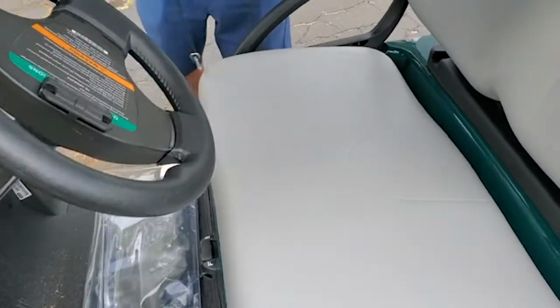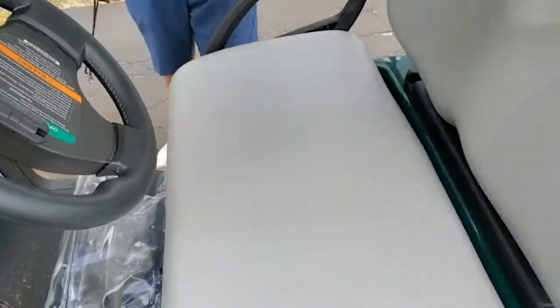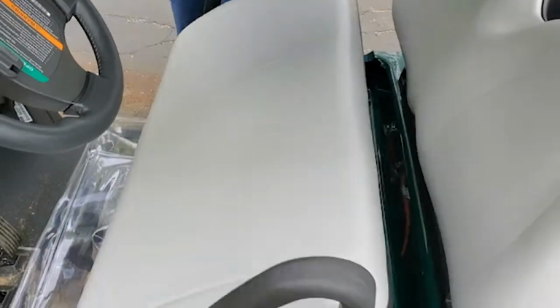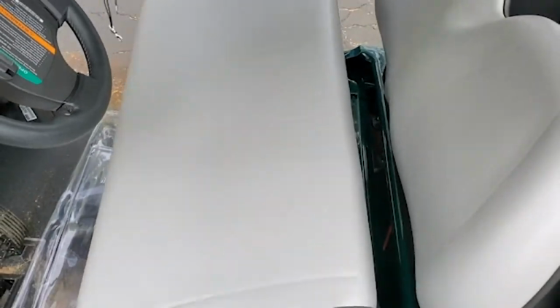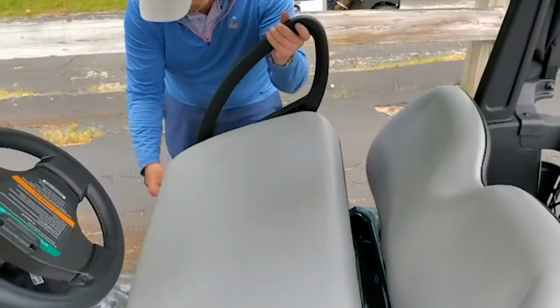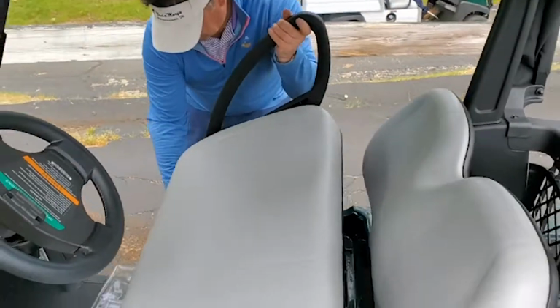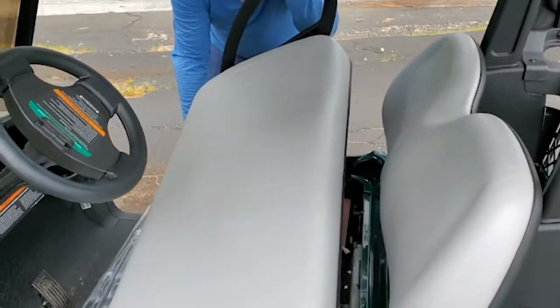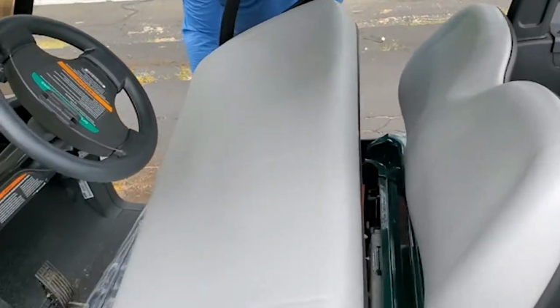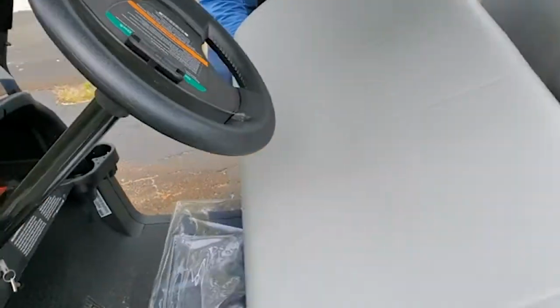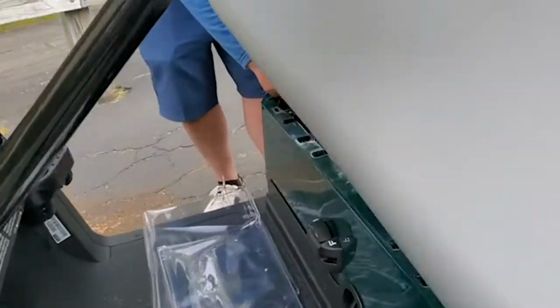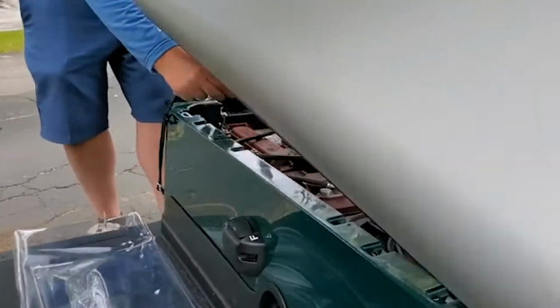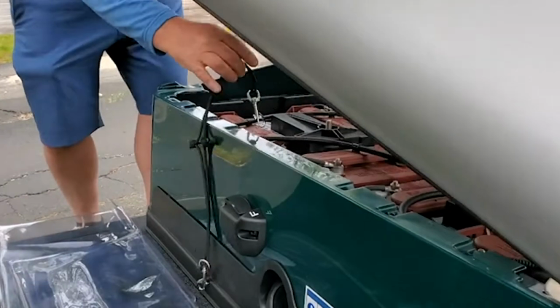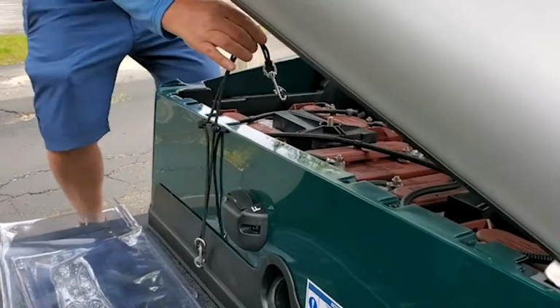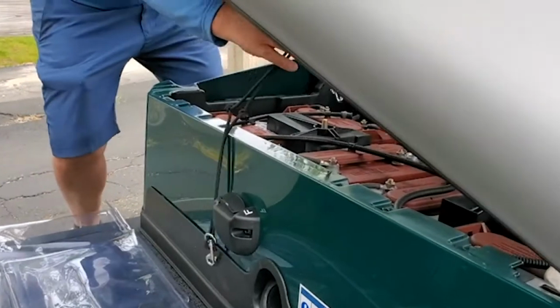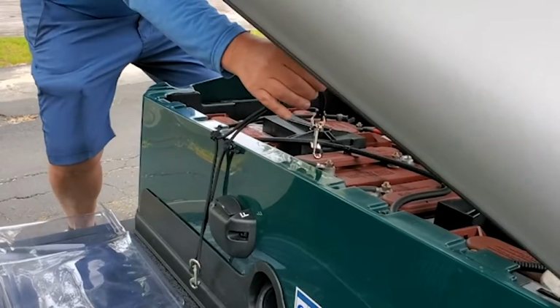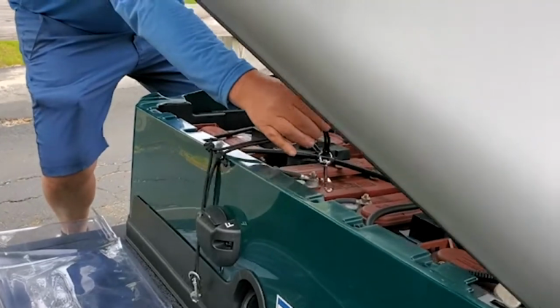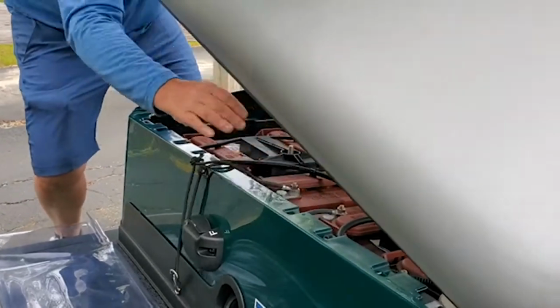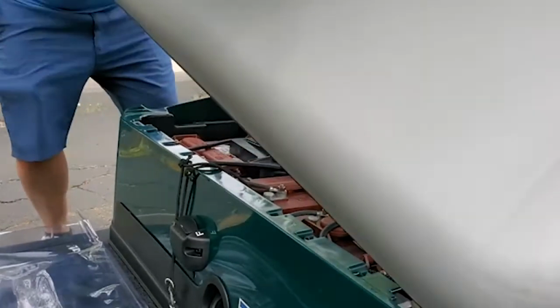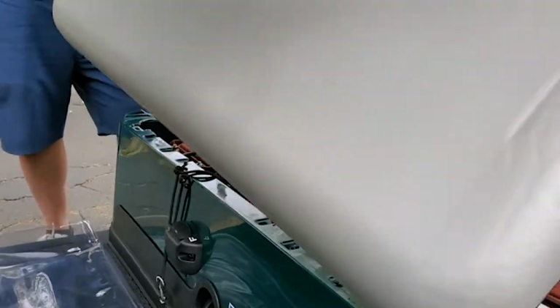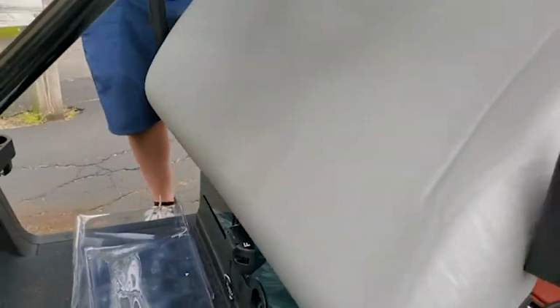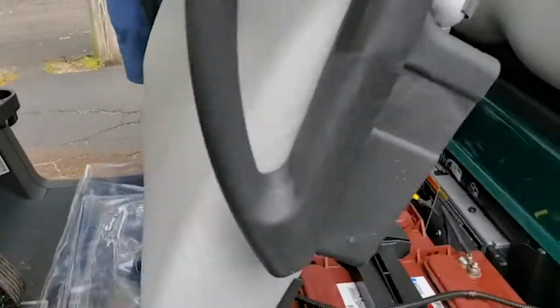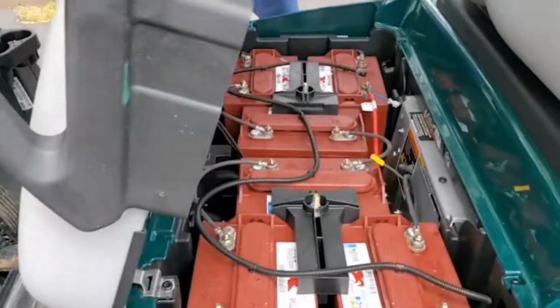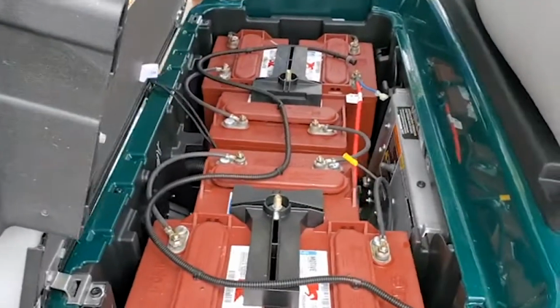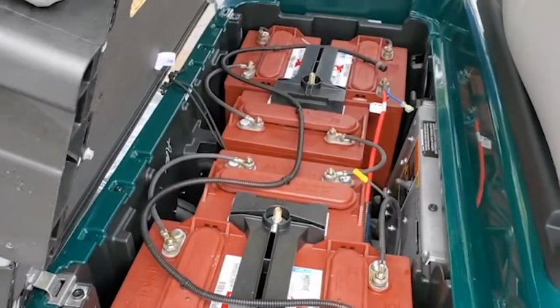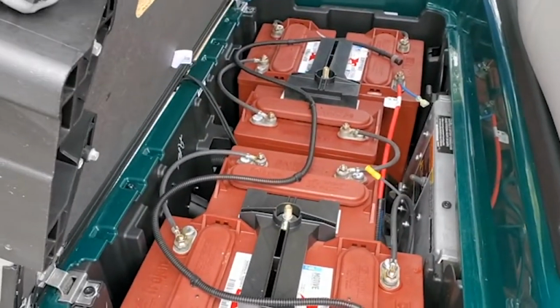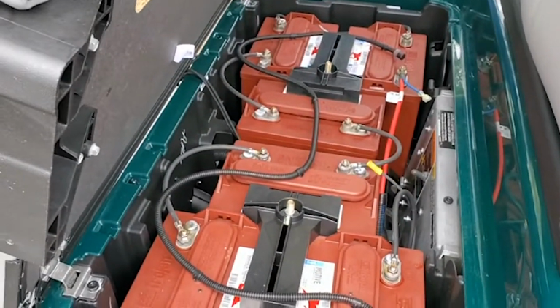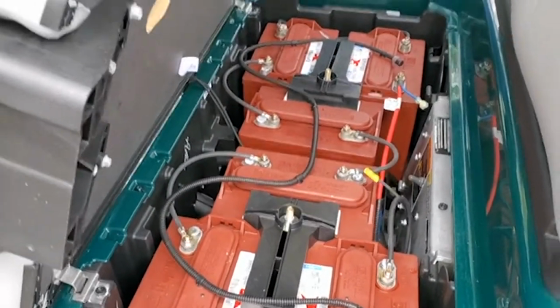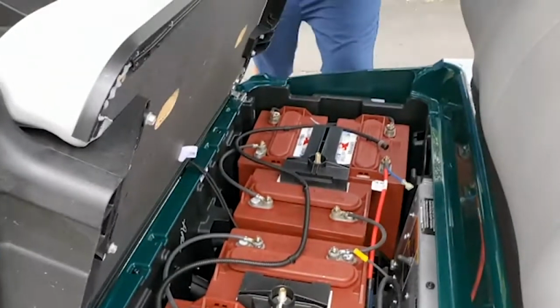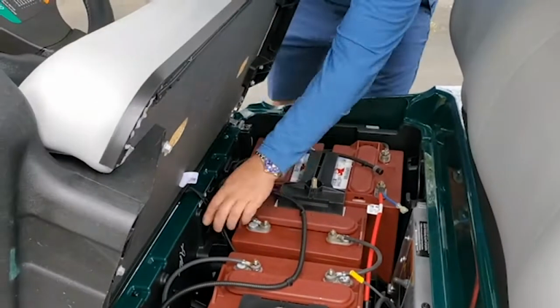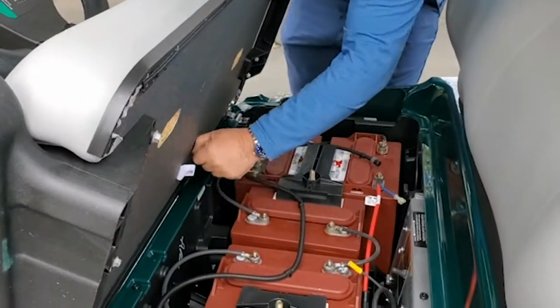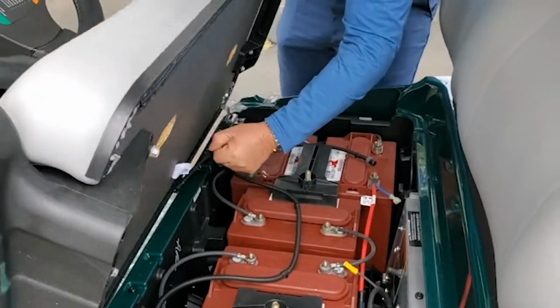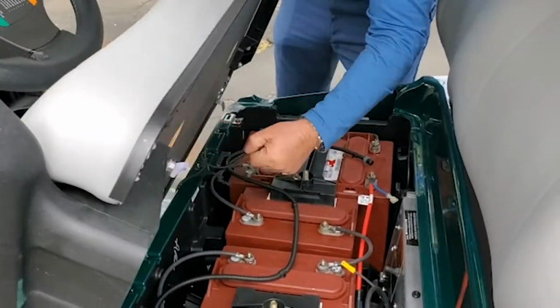Lift the seat out of its mount on one side and position the shock cord in the center of the seat. The snap clips should be showing at the front and rear edges of the seat.